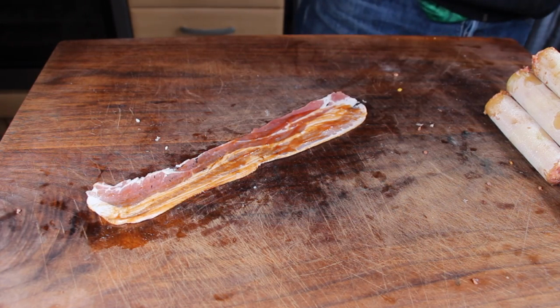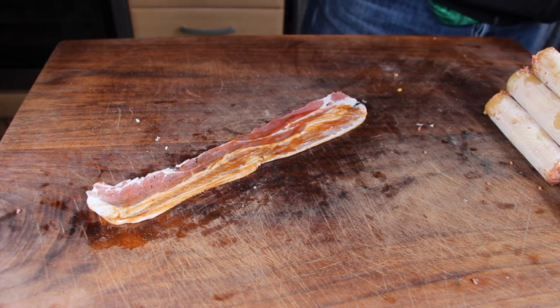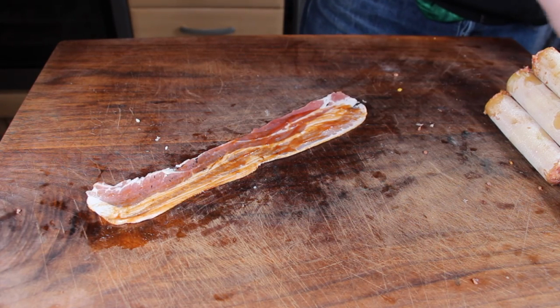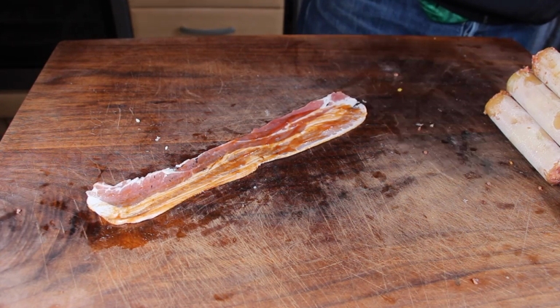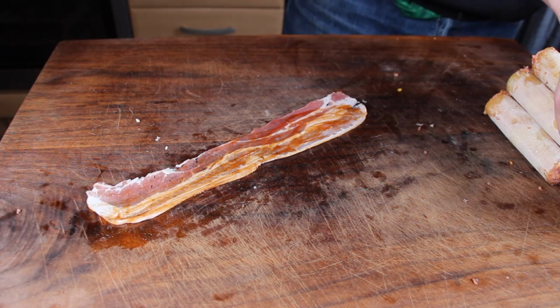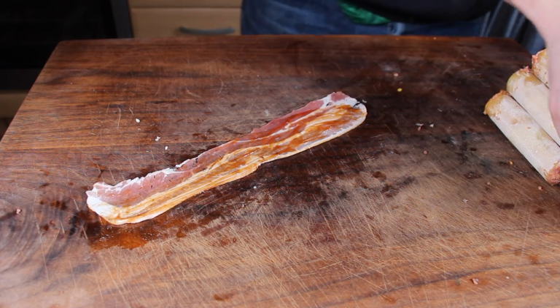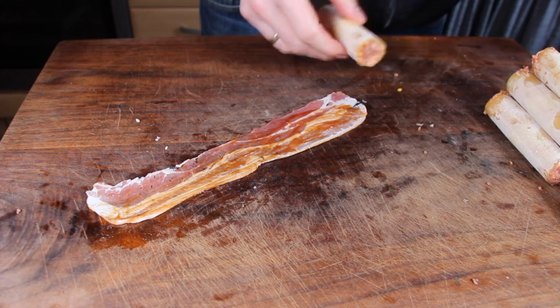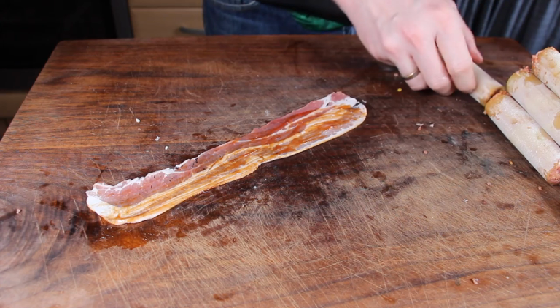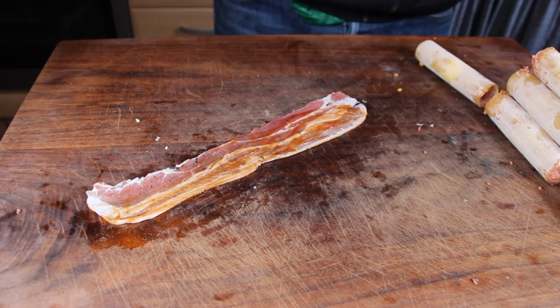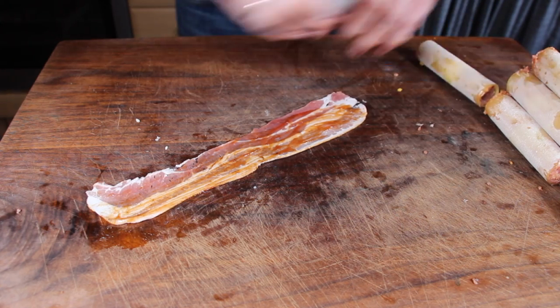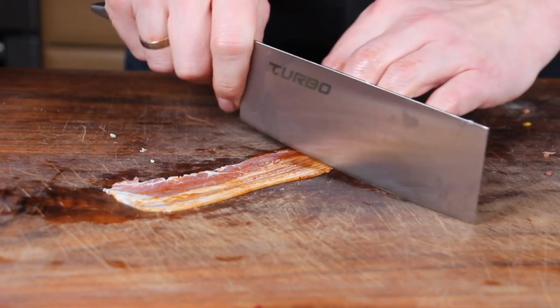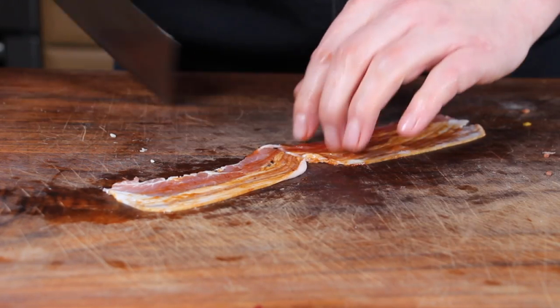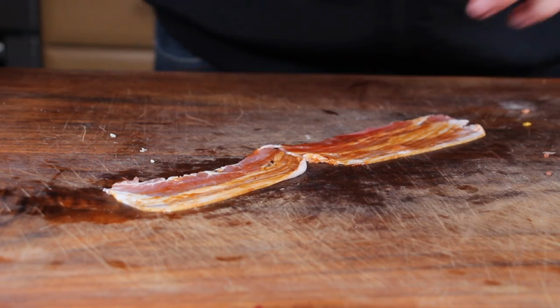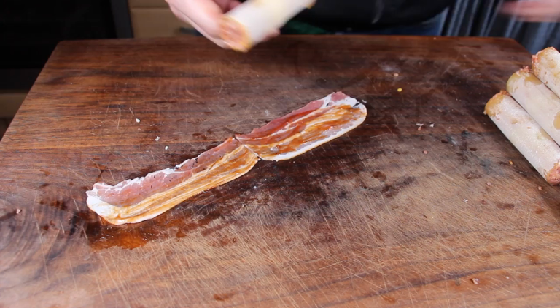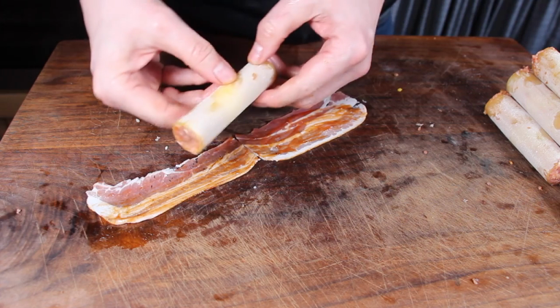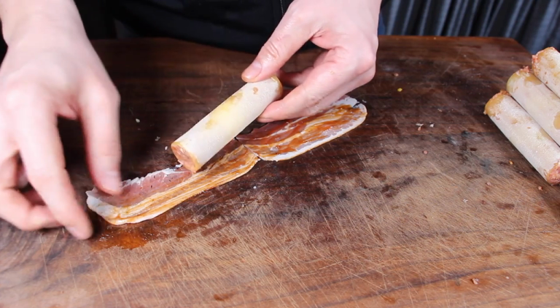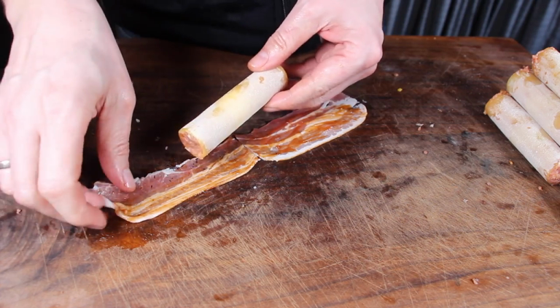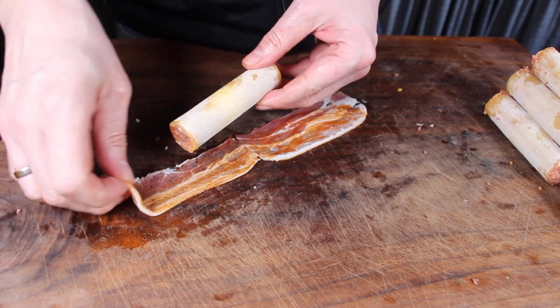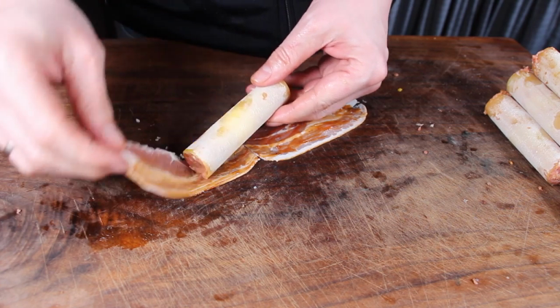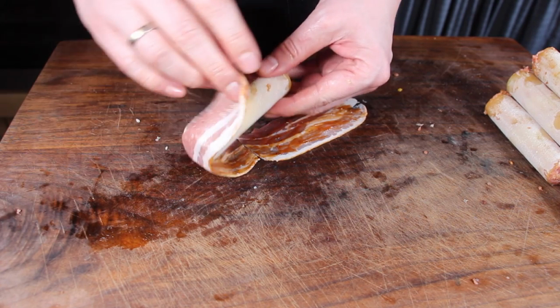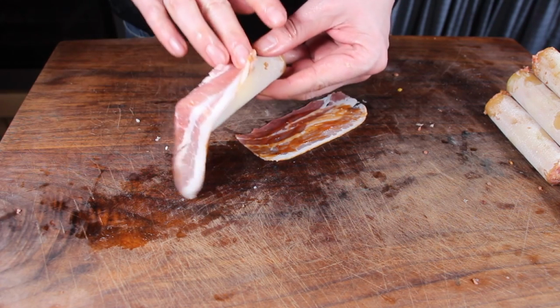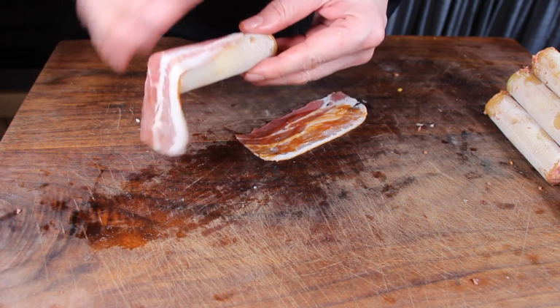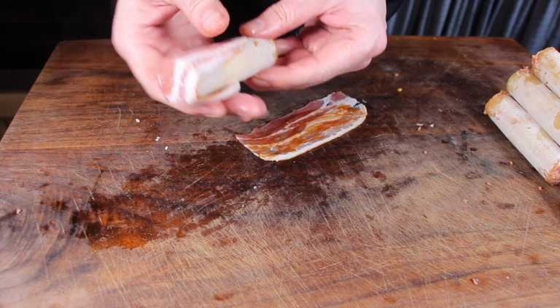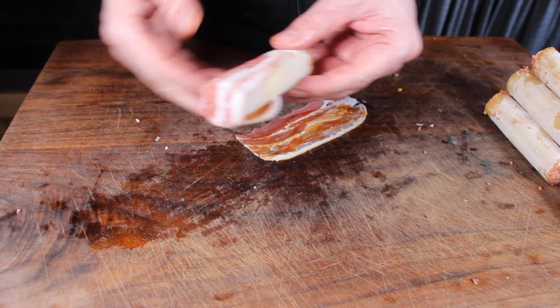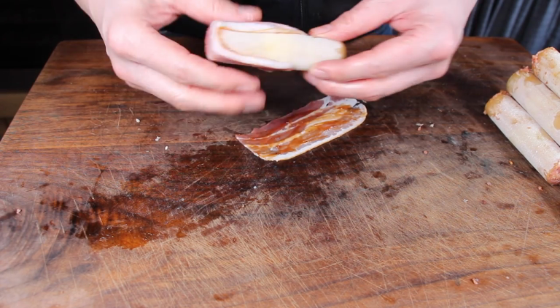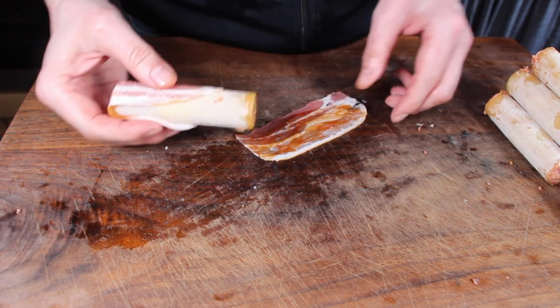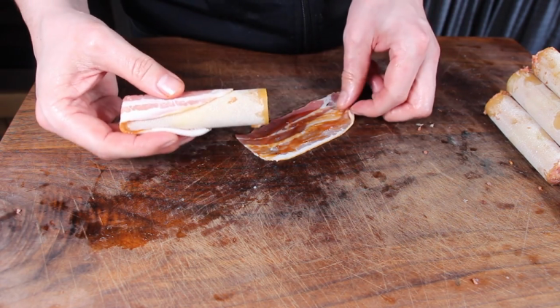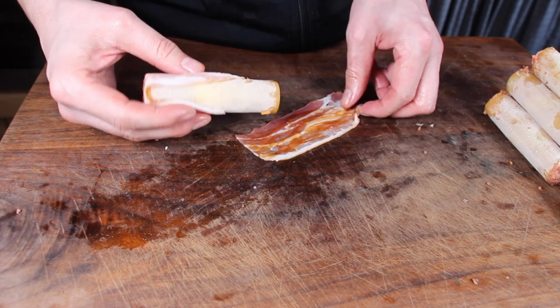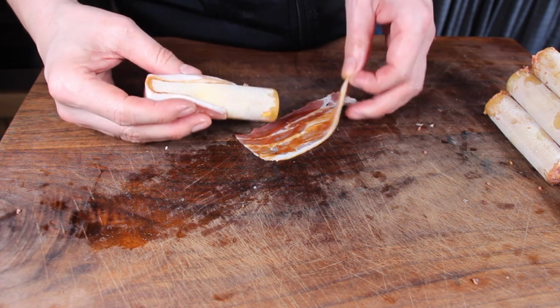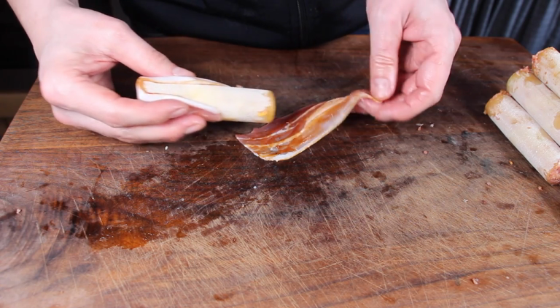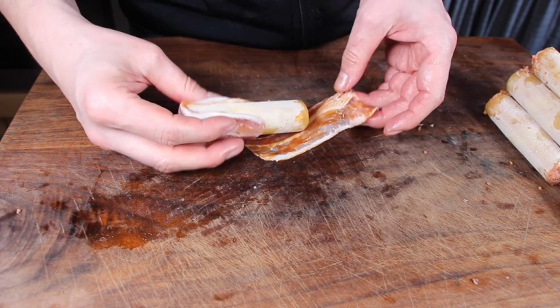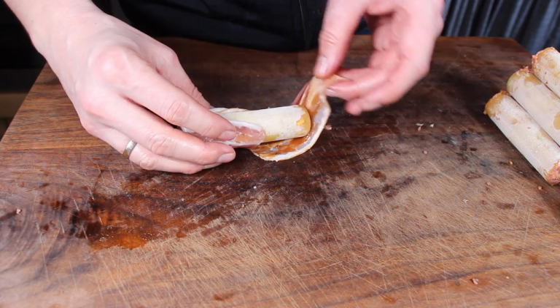This is bacon with barbecue sauce. Cut these in half and close the ends of the cannelloni with the bacon — the barbecue sauce will help the bacon stick to the cannelloni.